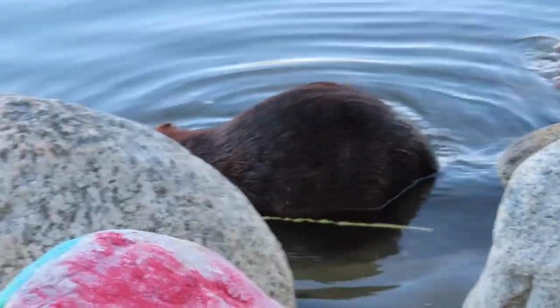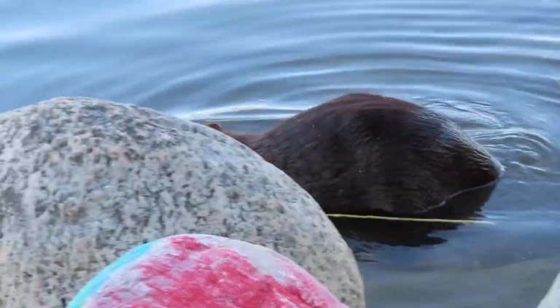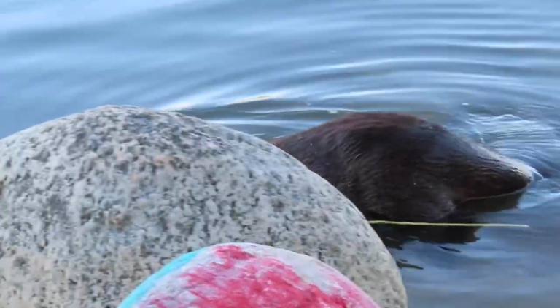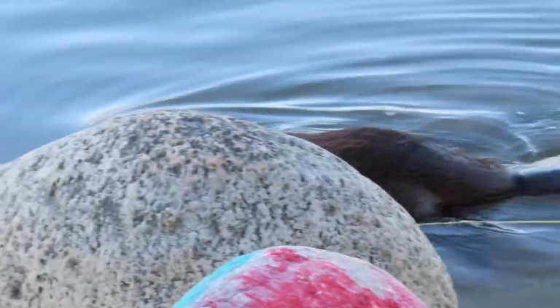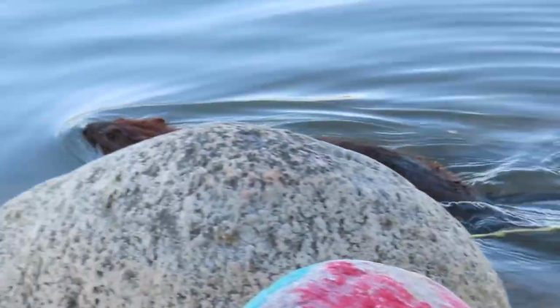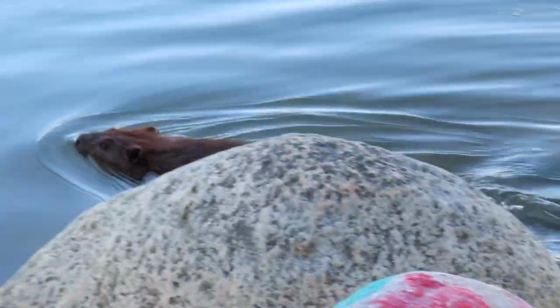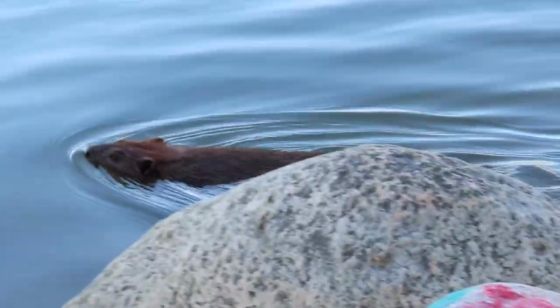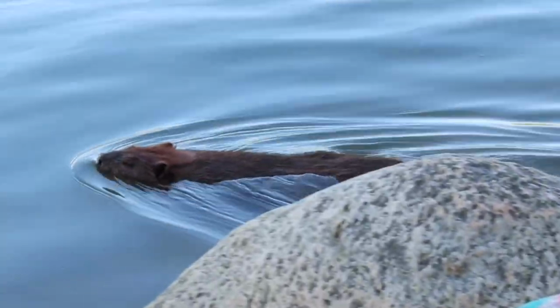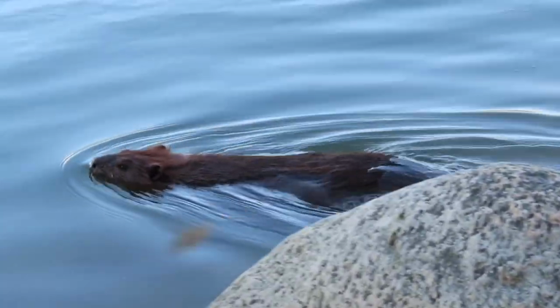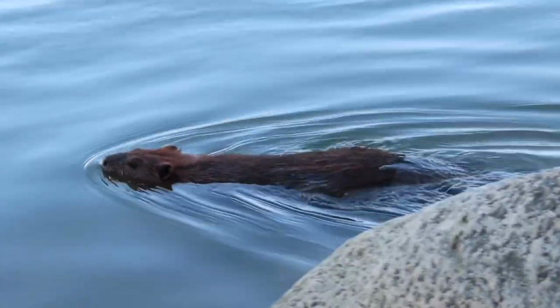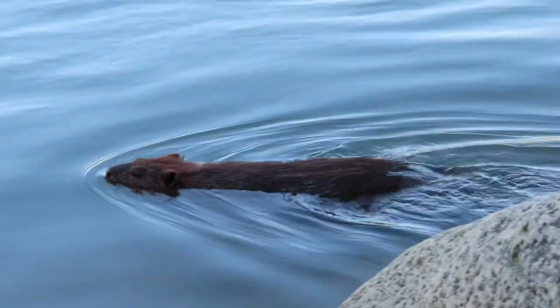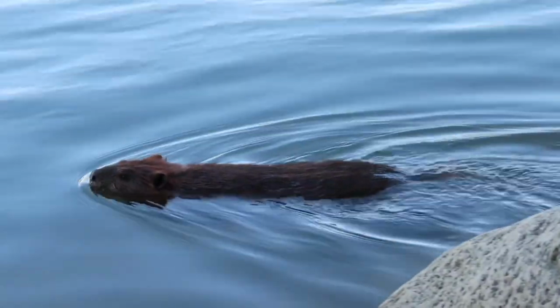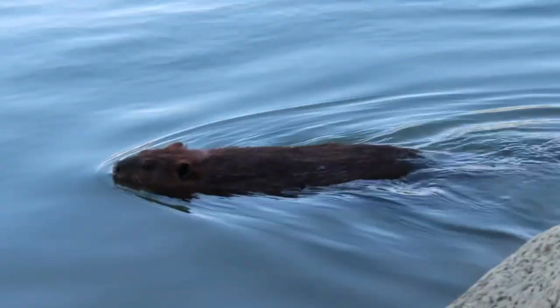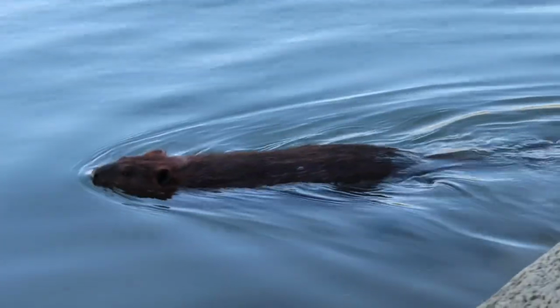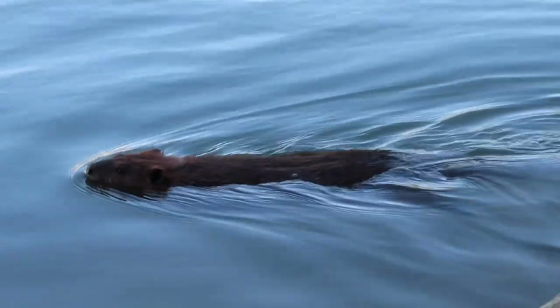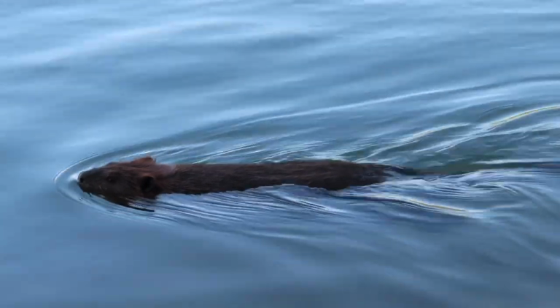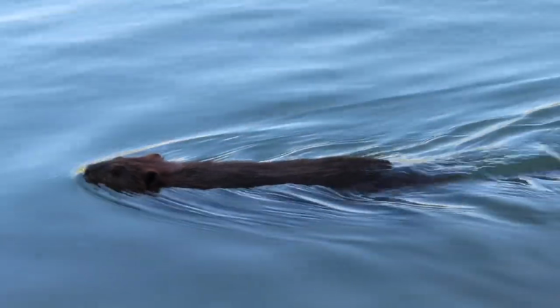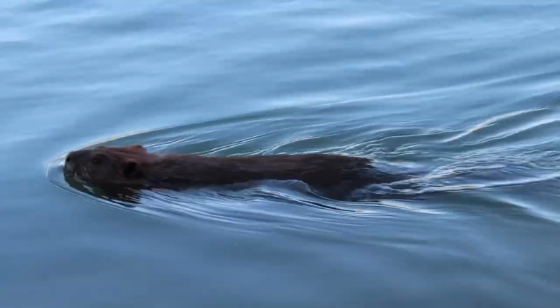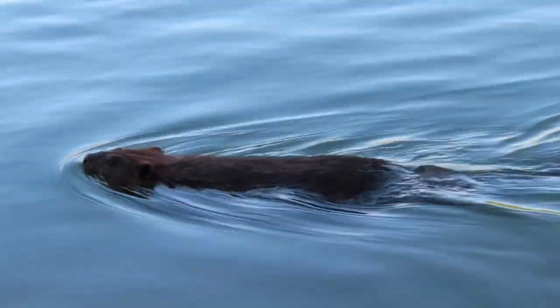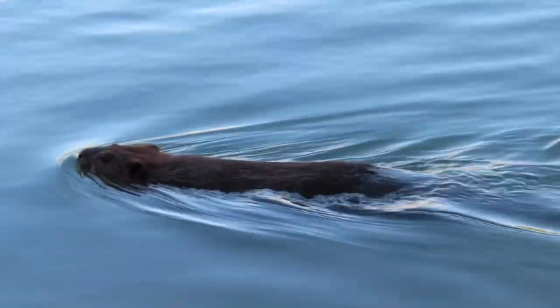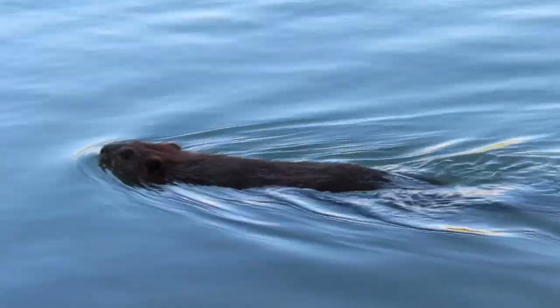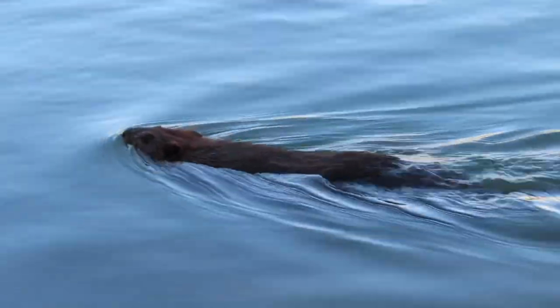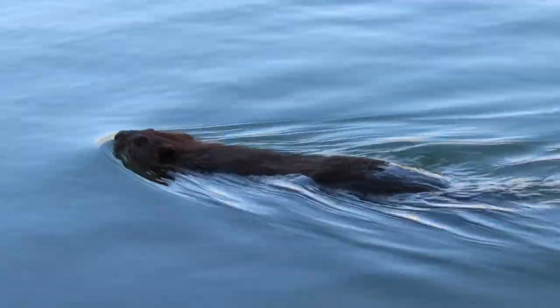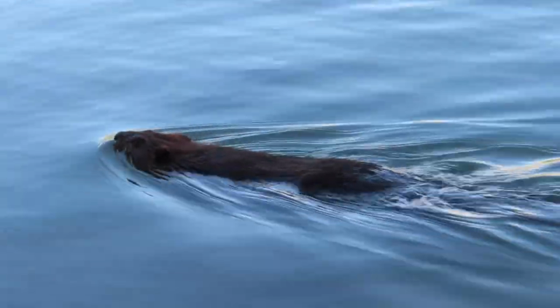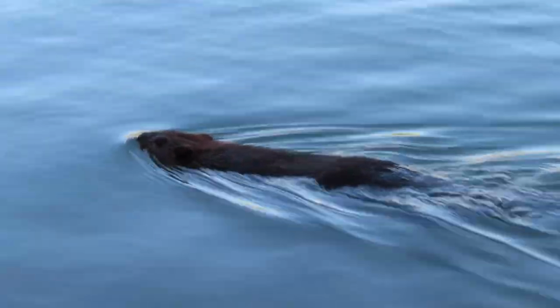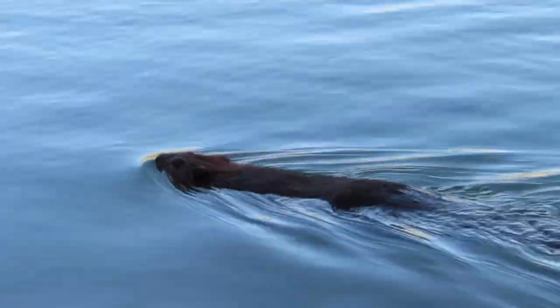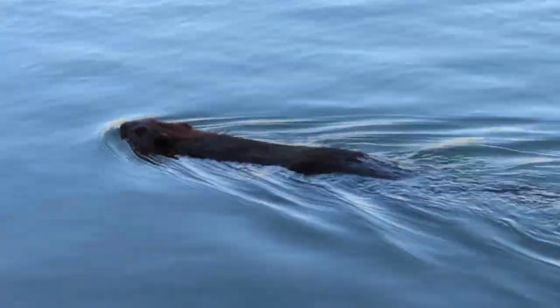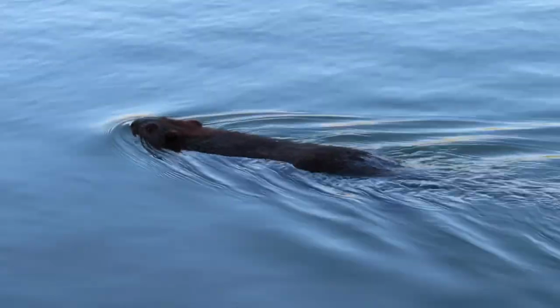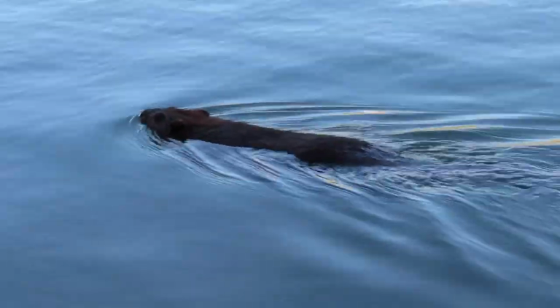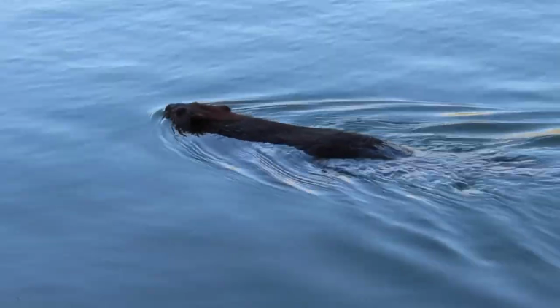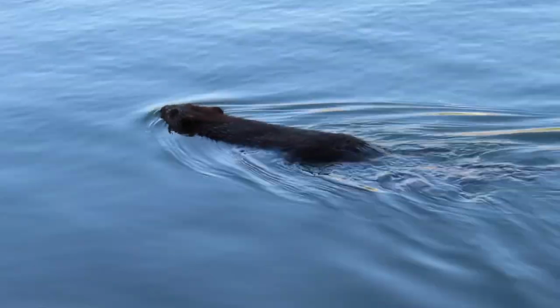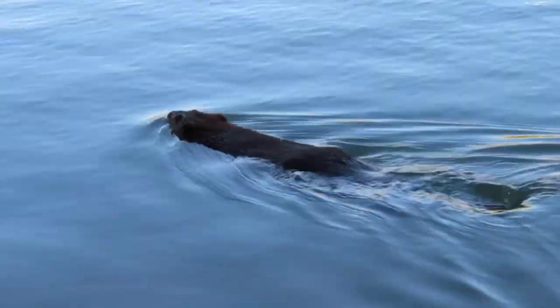Well, this beaver is about to swim away, which is going to bring today's video to an end. Thanks for tuning in. Hope to see you back again soon. Cheers.